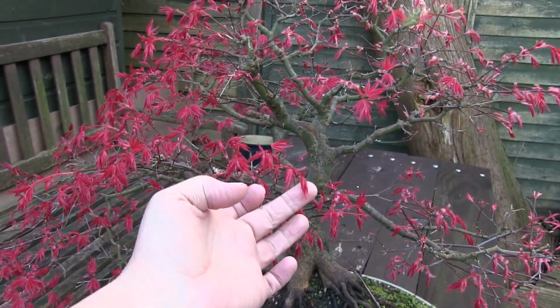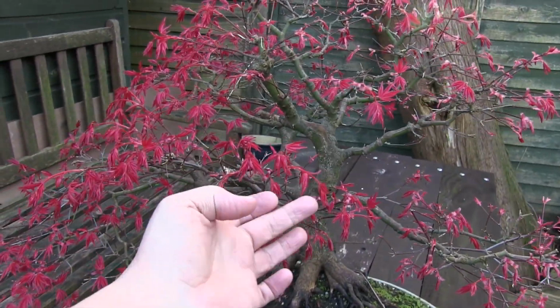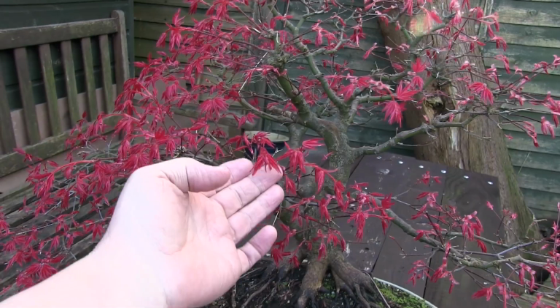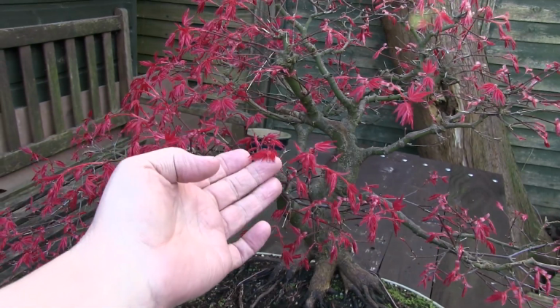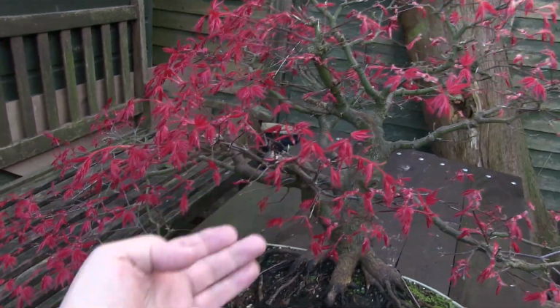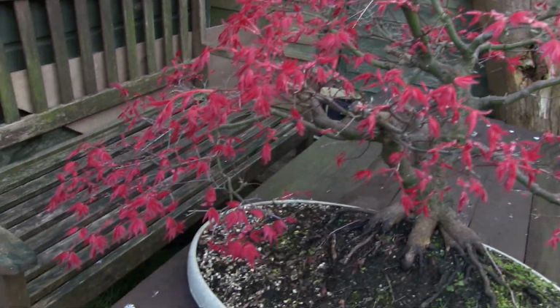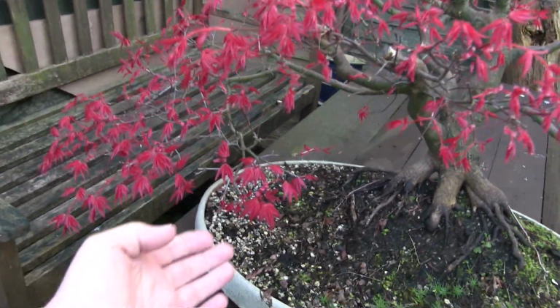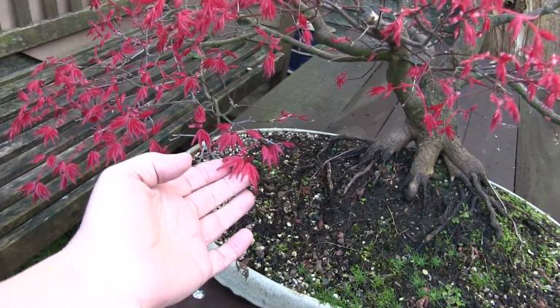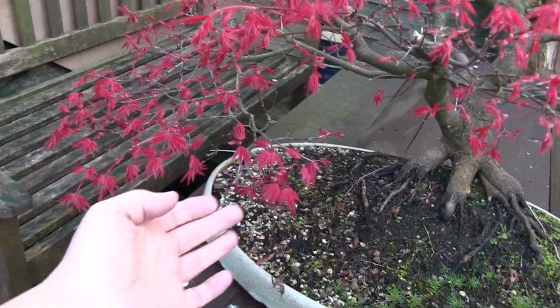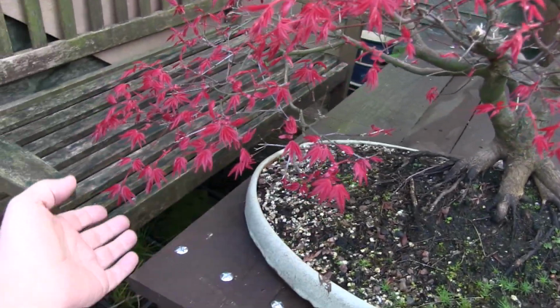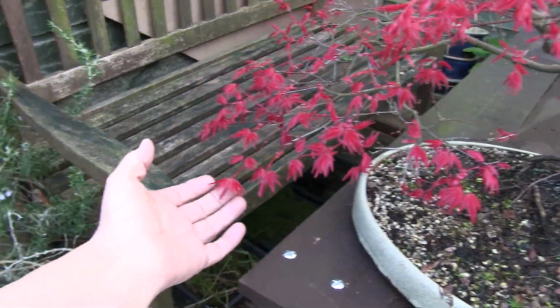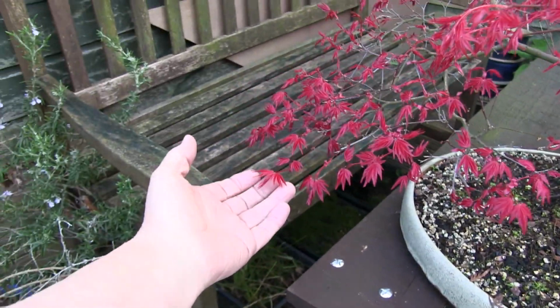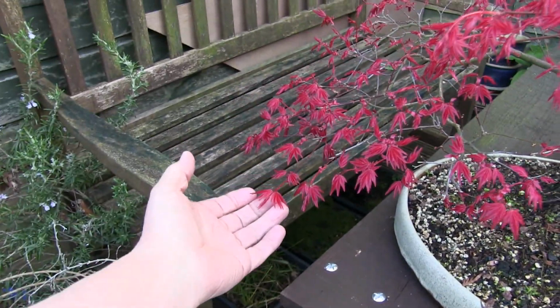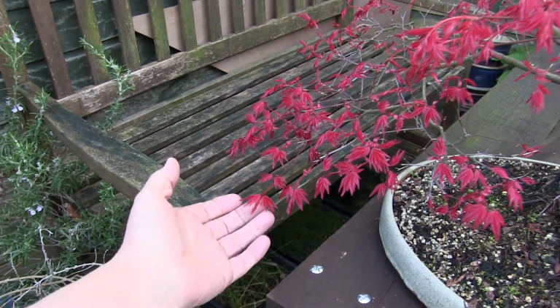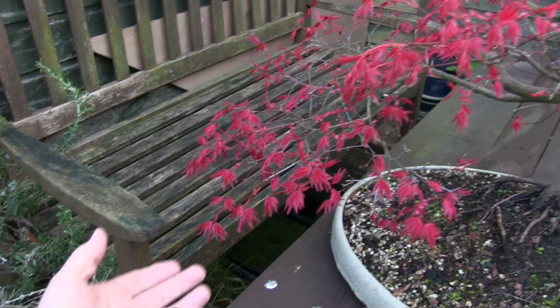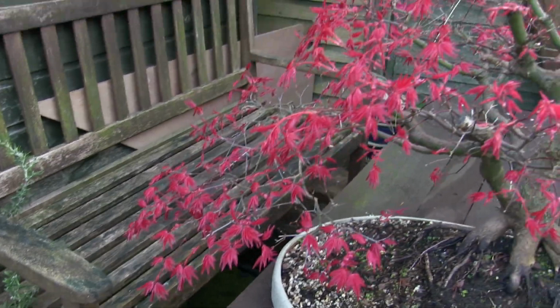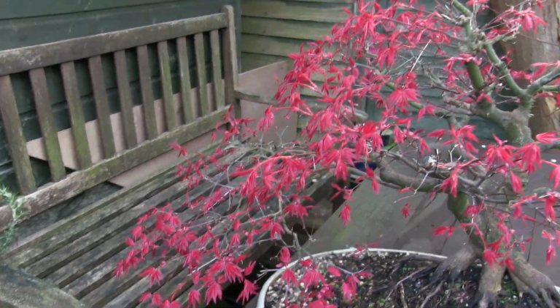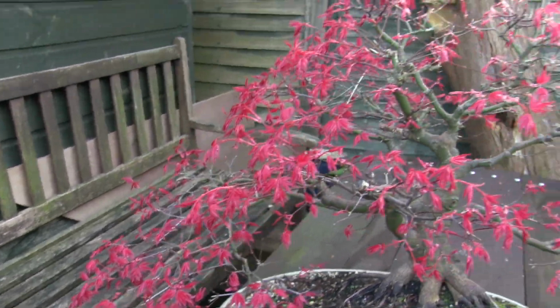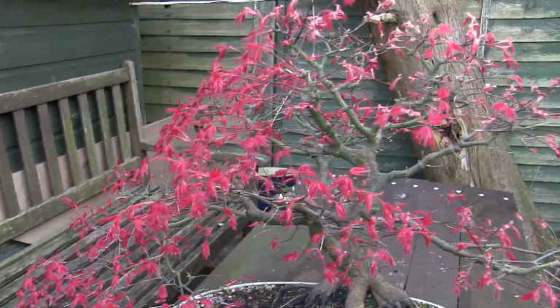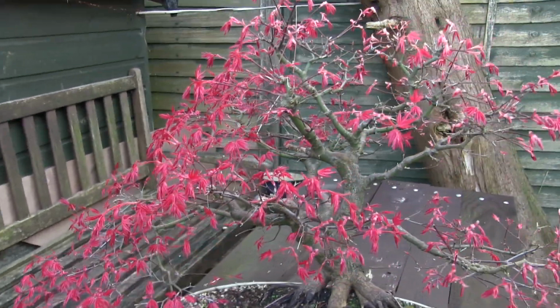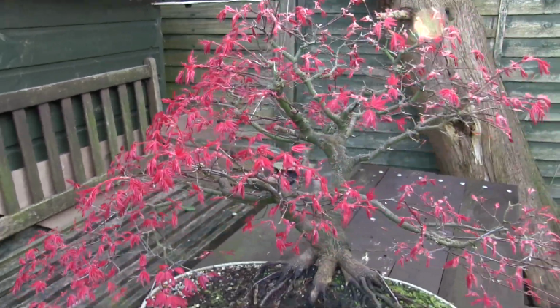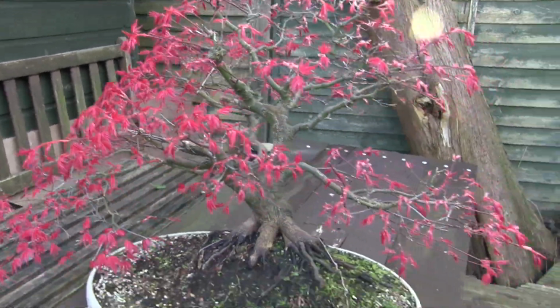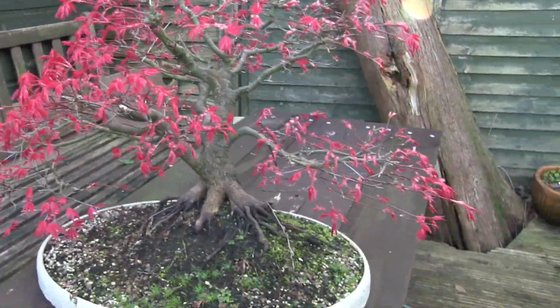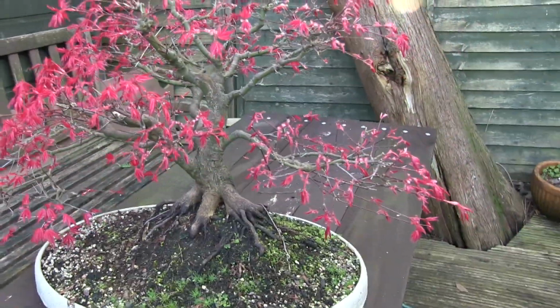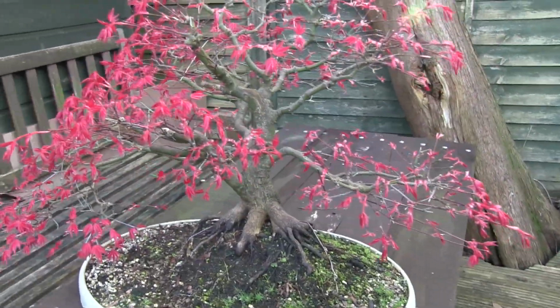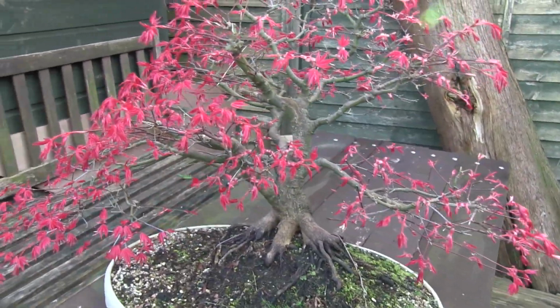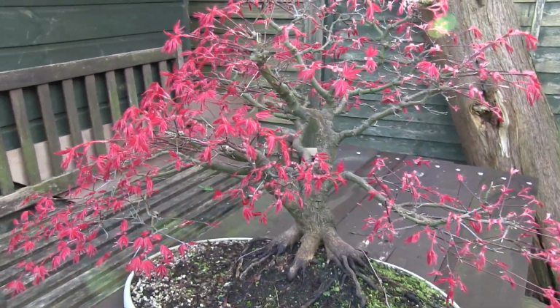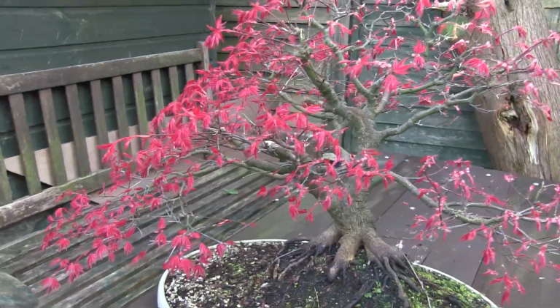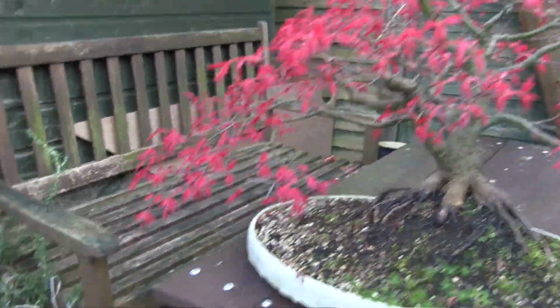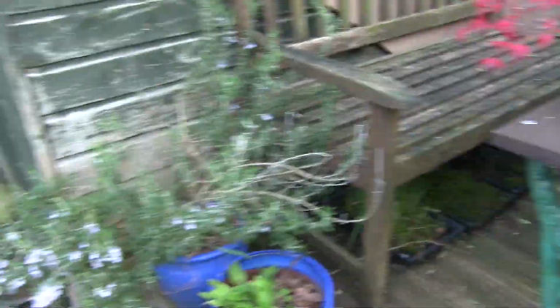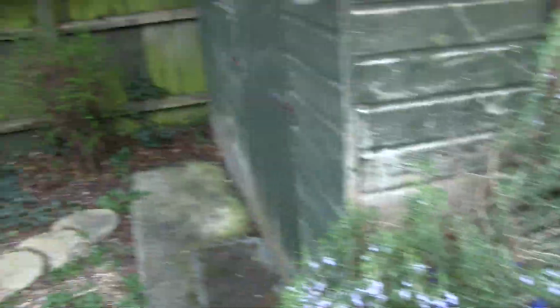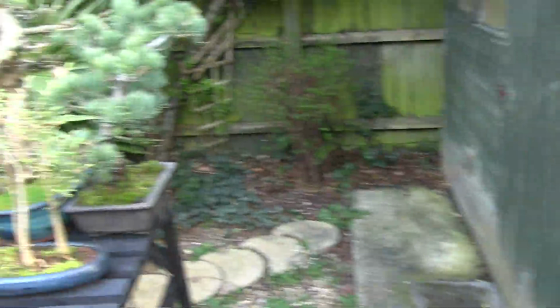These extensions have pushed on, in some cases quite a bit. The second pair of leaves is coming. I've missed my chance, which is a shame. But nonetheless, I'll take the extensions off.